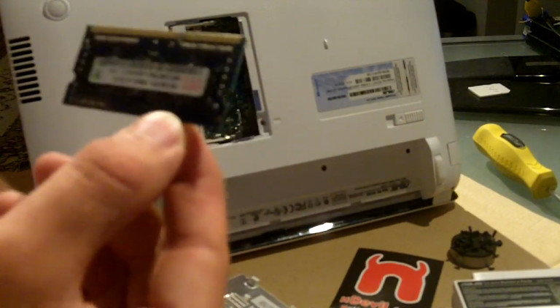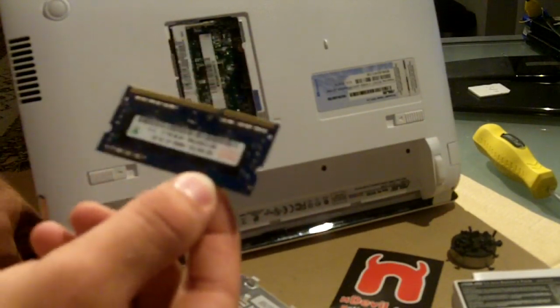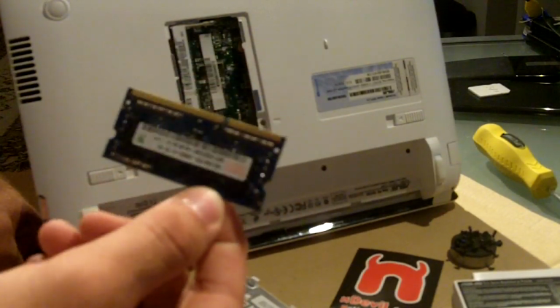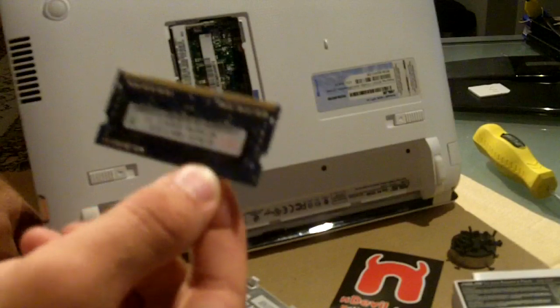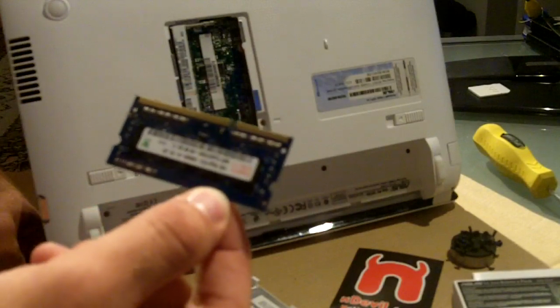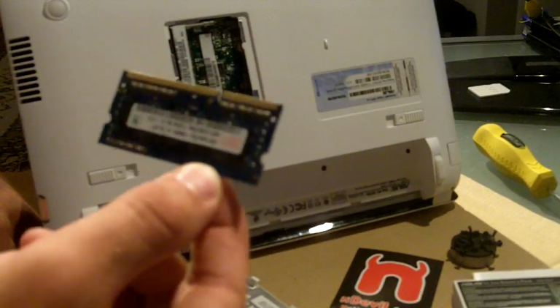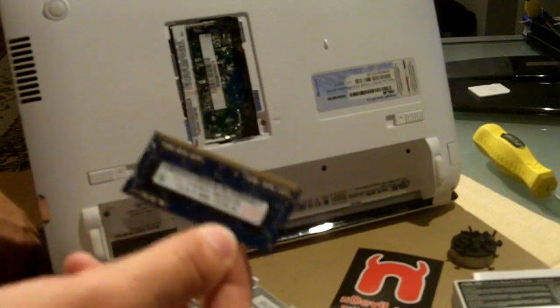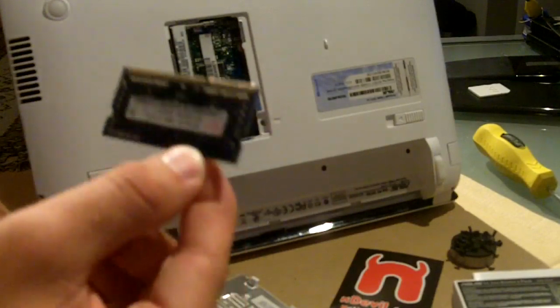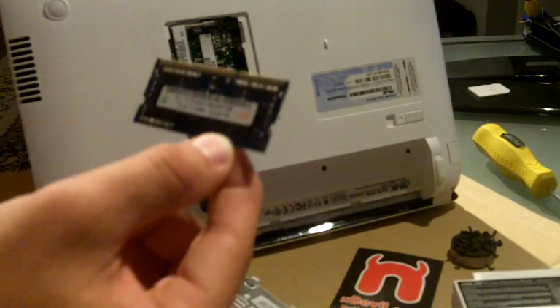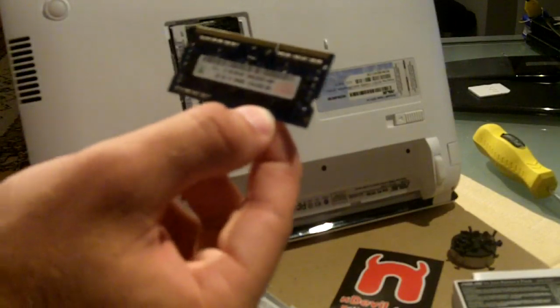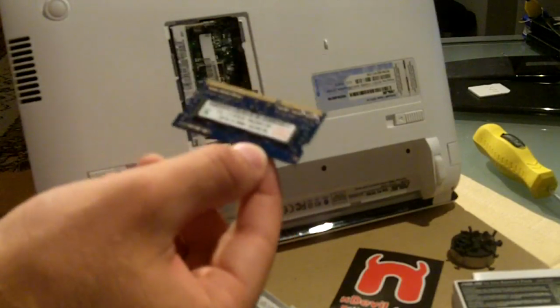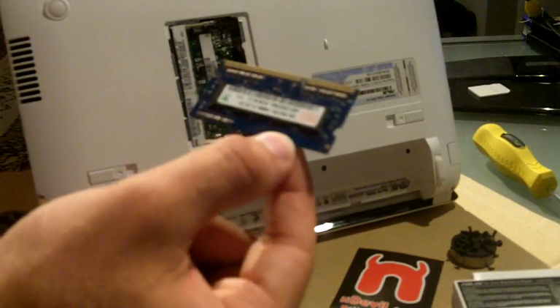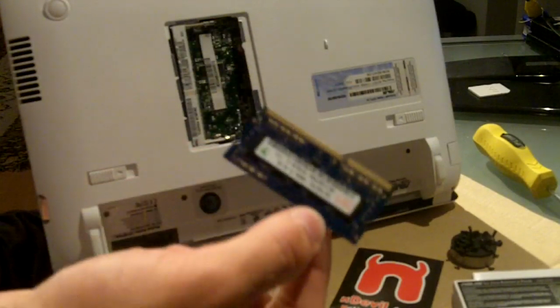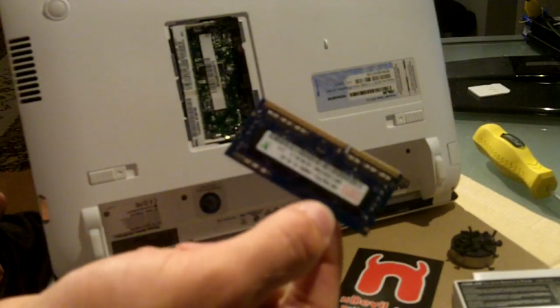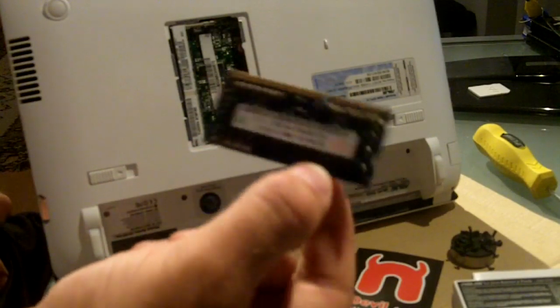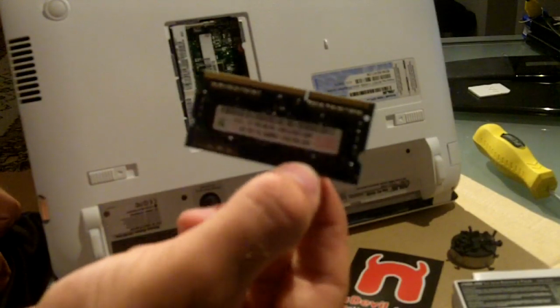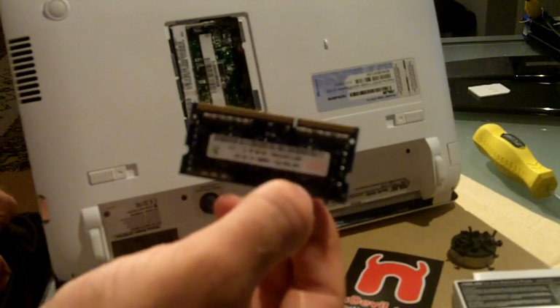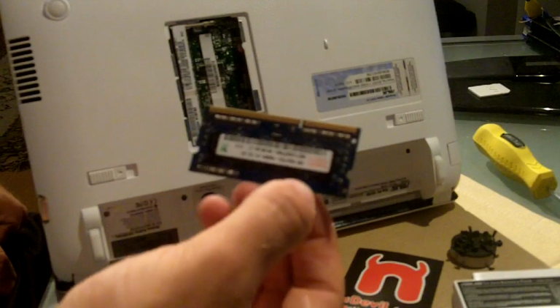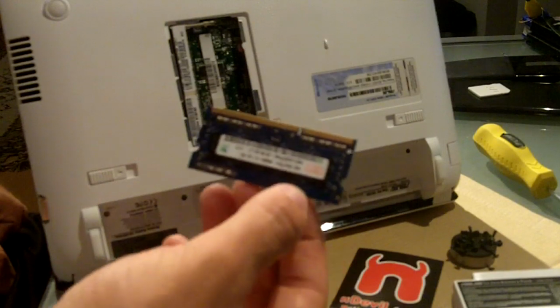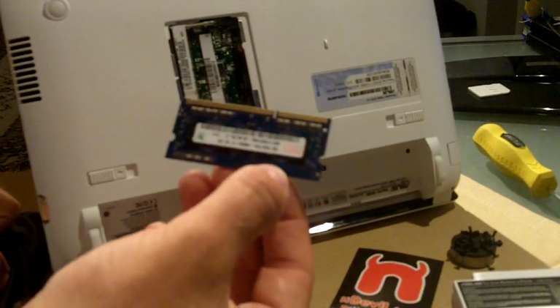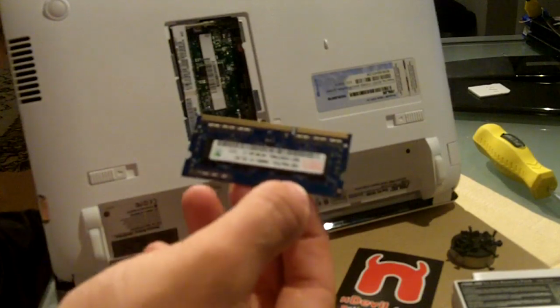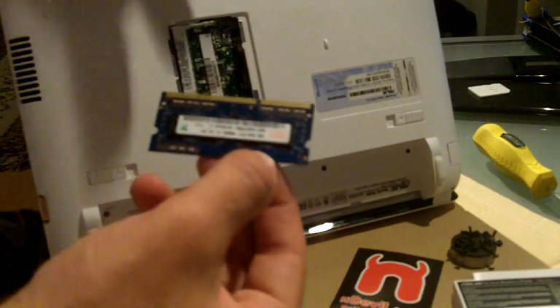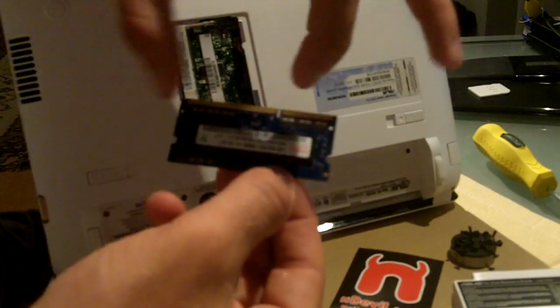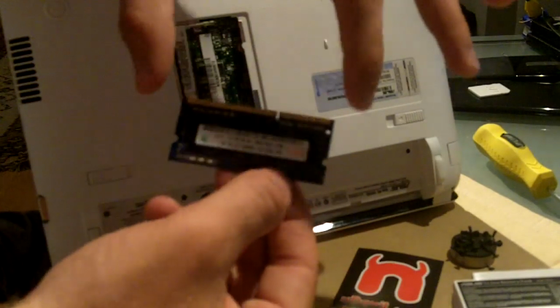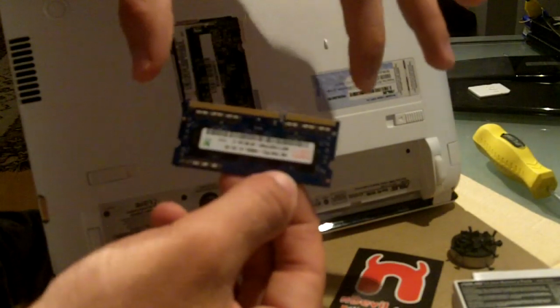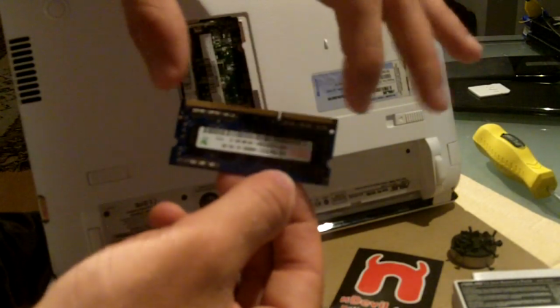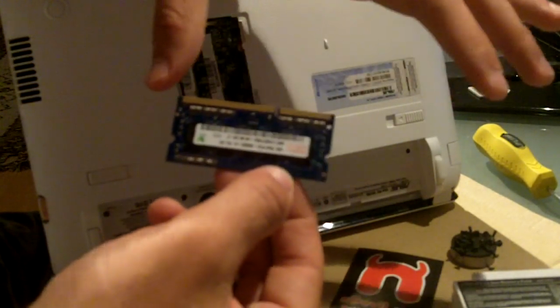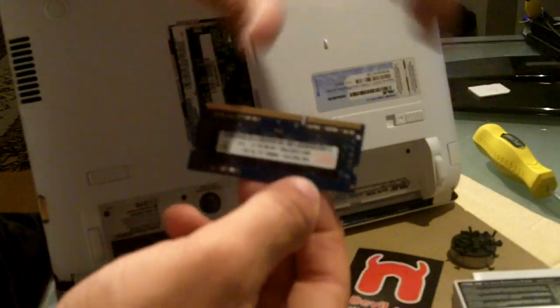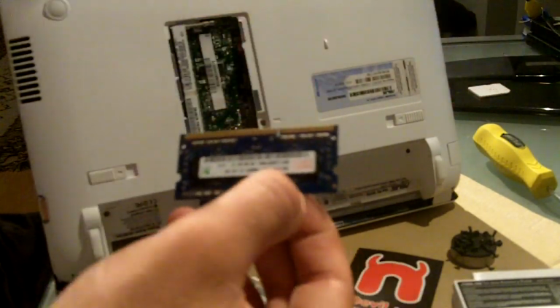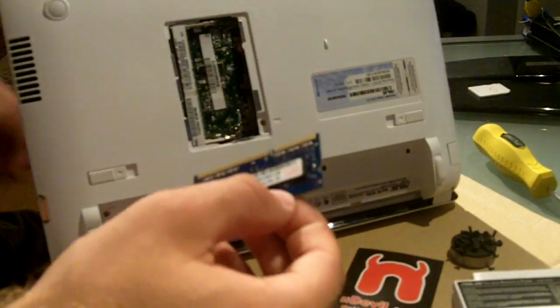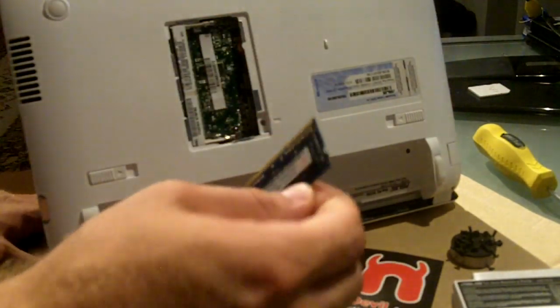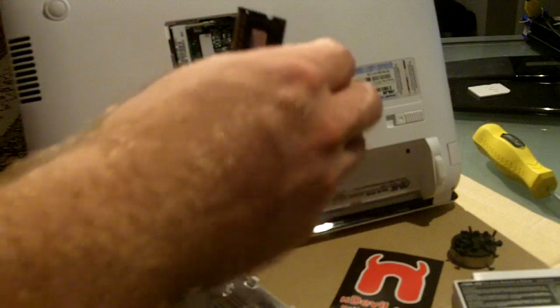This is DDR3 SO-DIMM, so make sure to get DDR3 SO-DIMM when you buy a bigger one. SO-DIMM means it's the small form factor — standard RAM is the larger size used in desktop PCs.